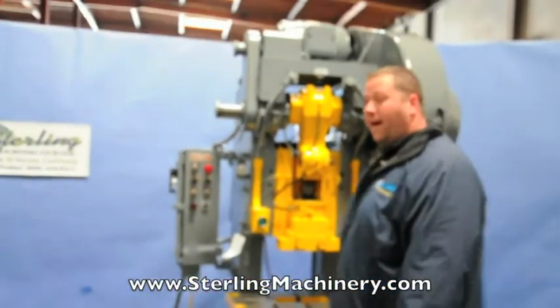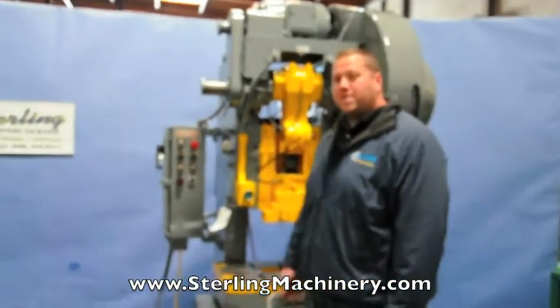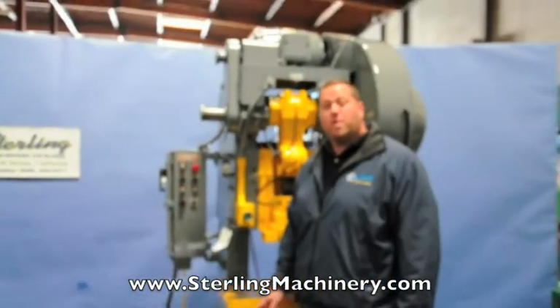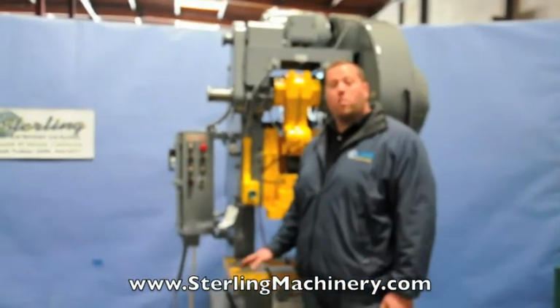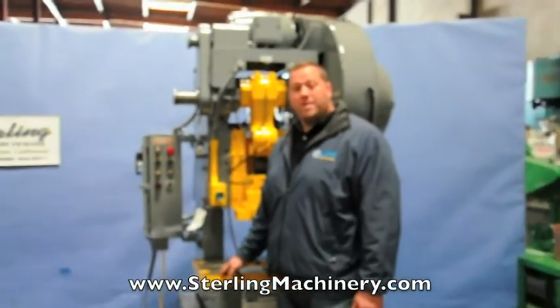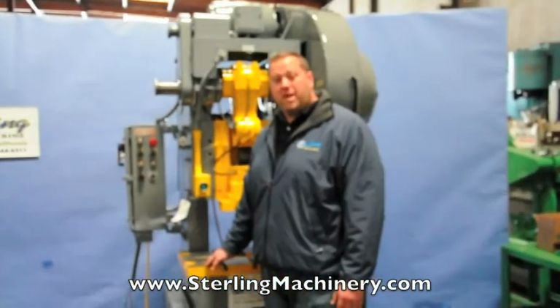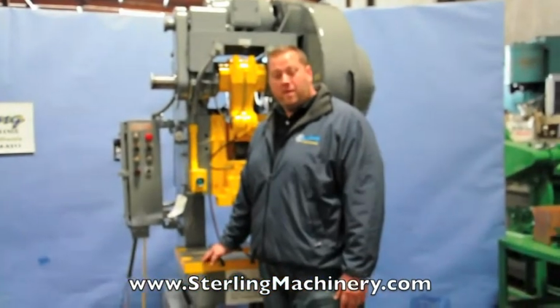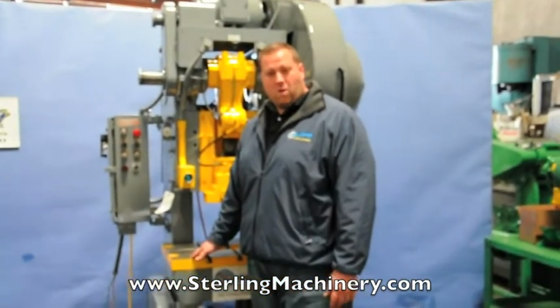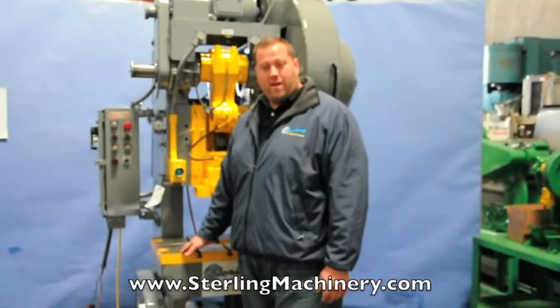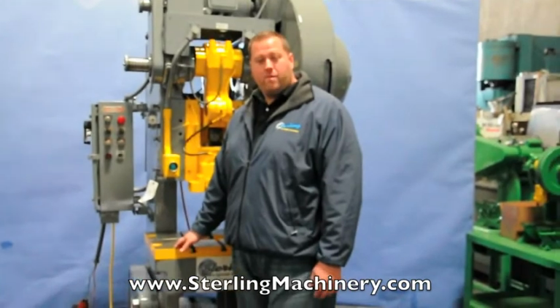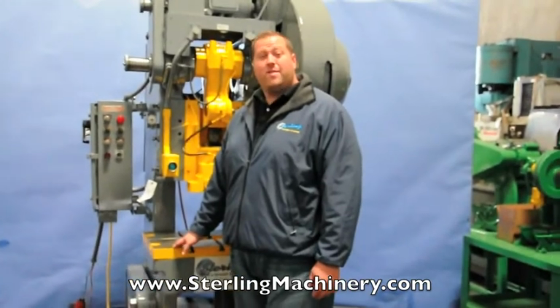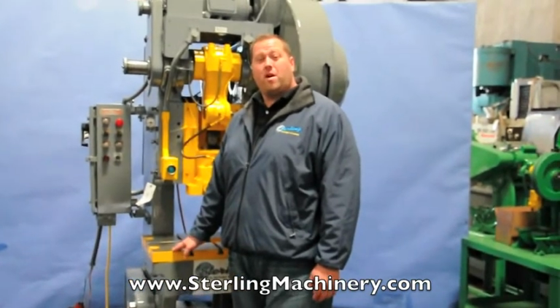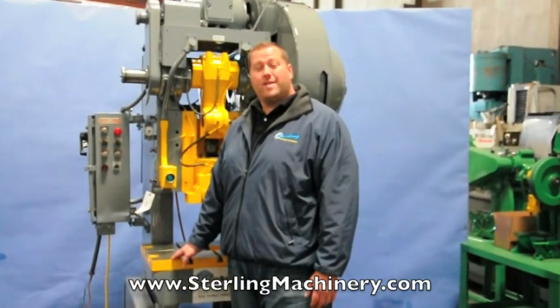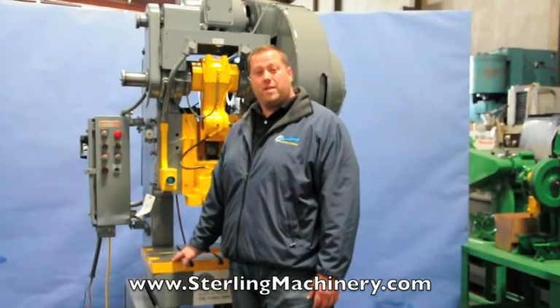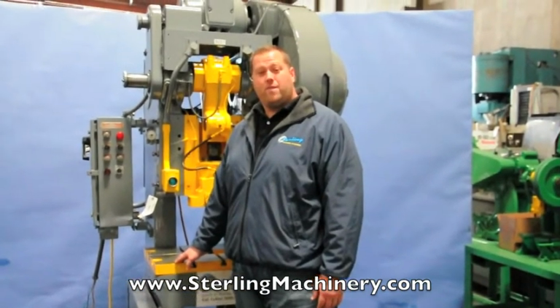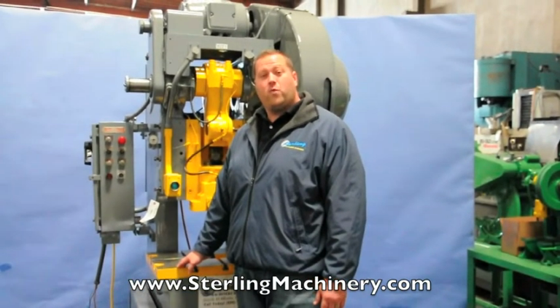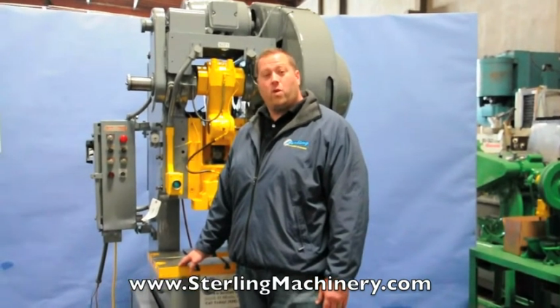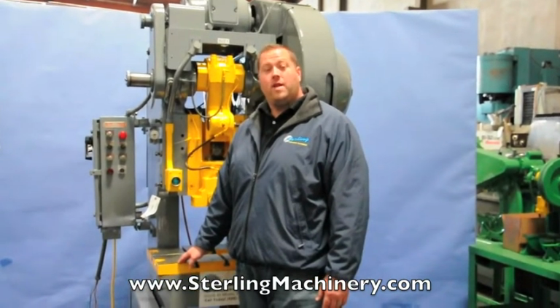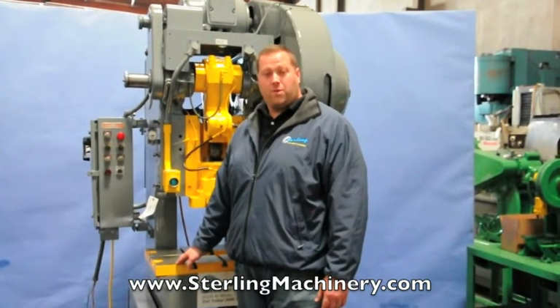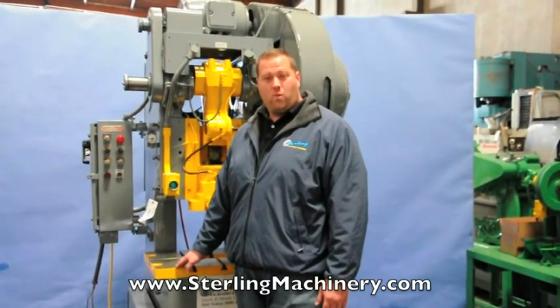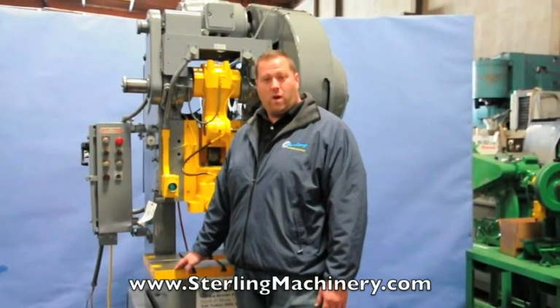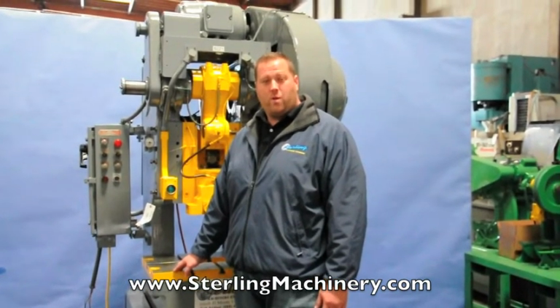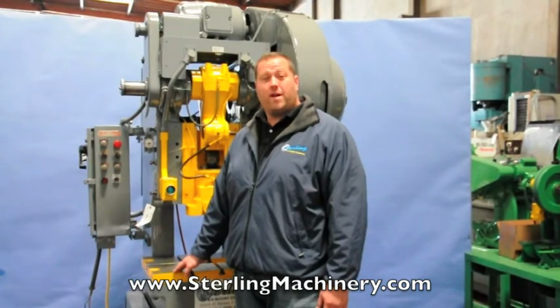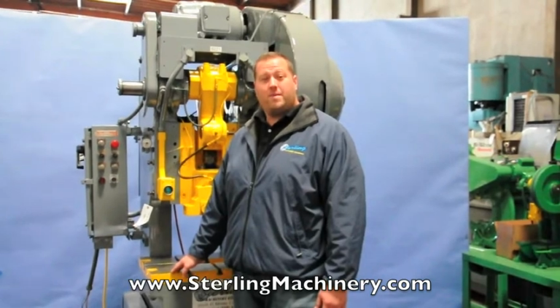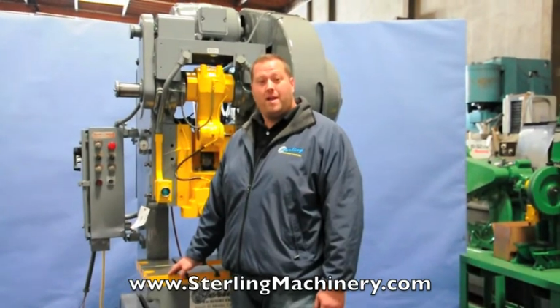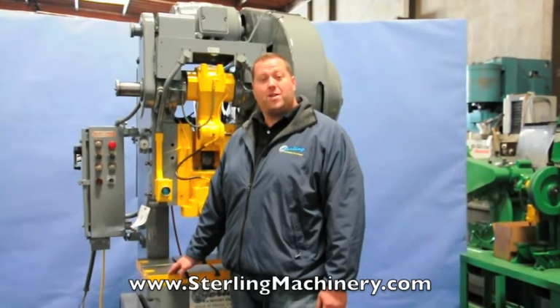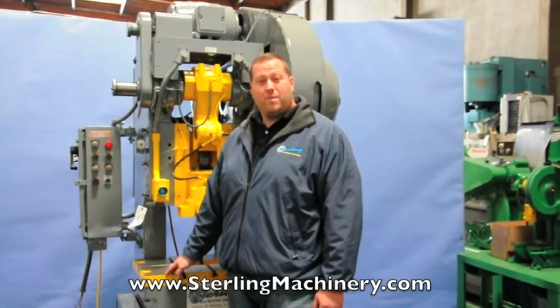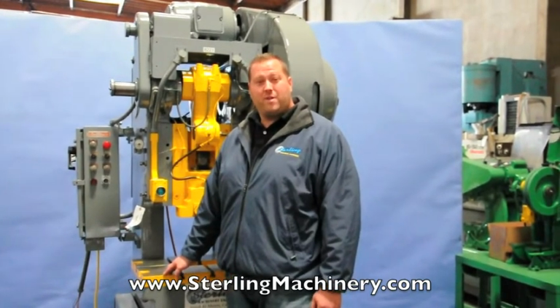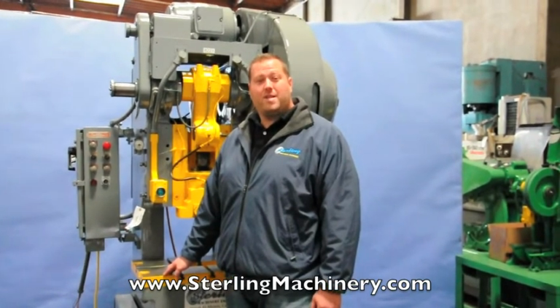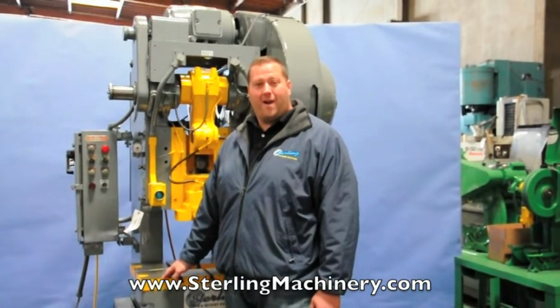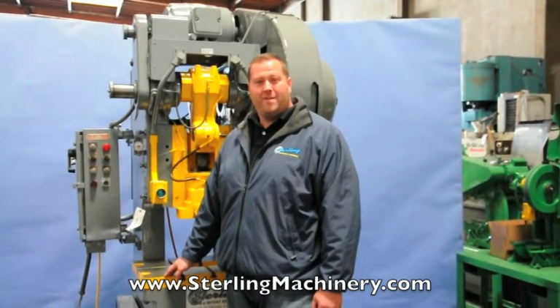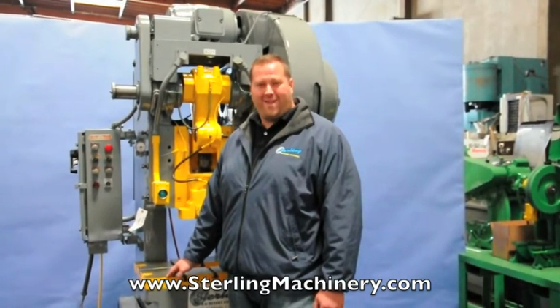As you can see, we put a lot of work into this machine — it's all ready to go. Please give us a call at 626-444-0311 or check out our website at sterlingmachinery.com. Thank you.